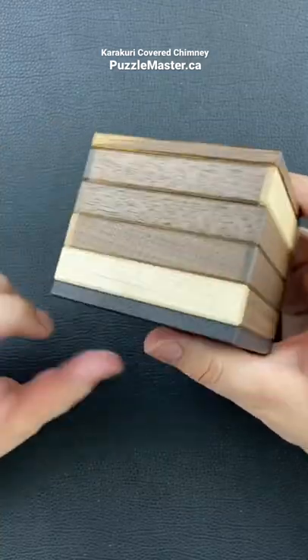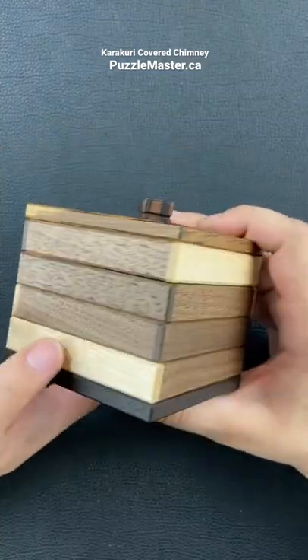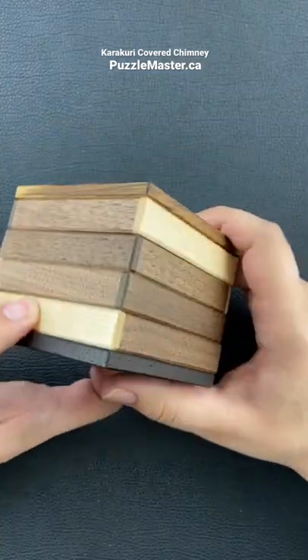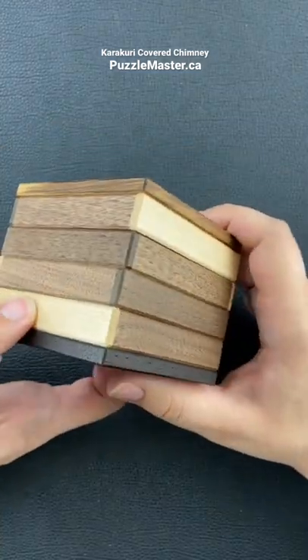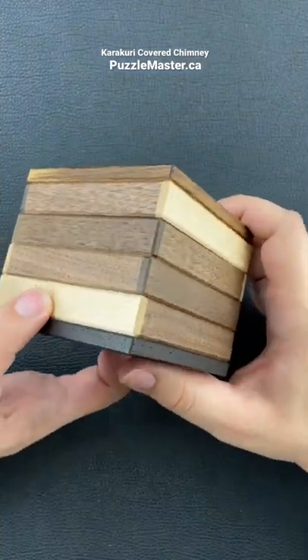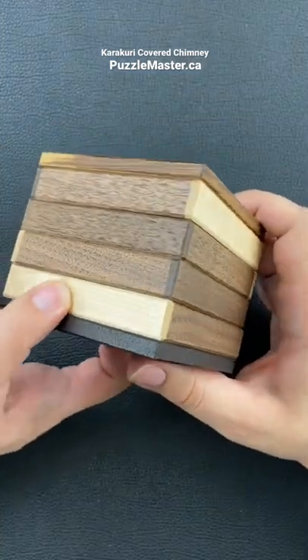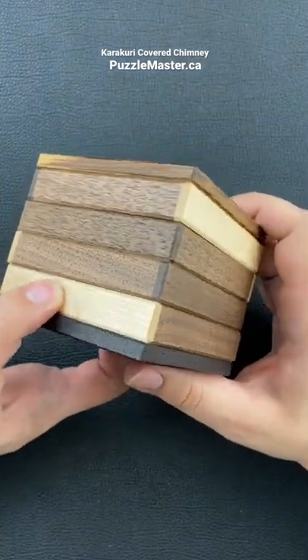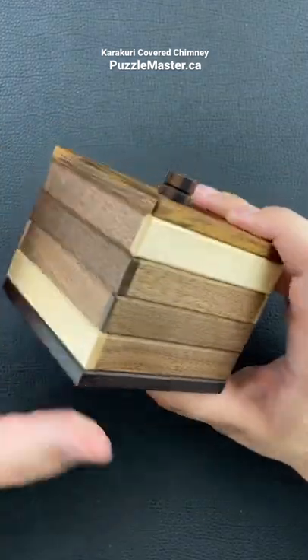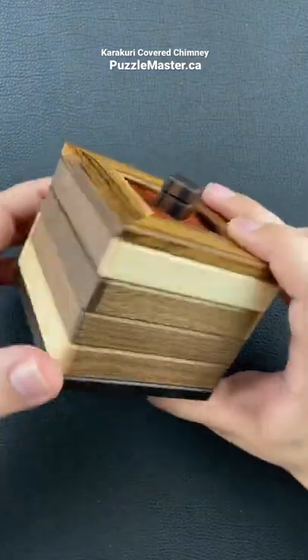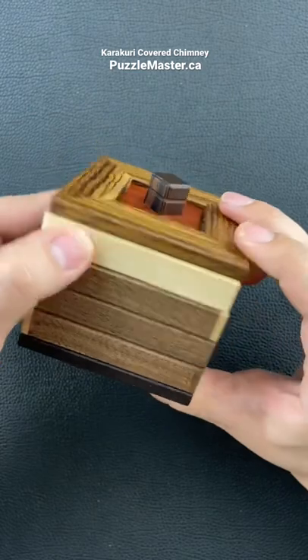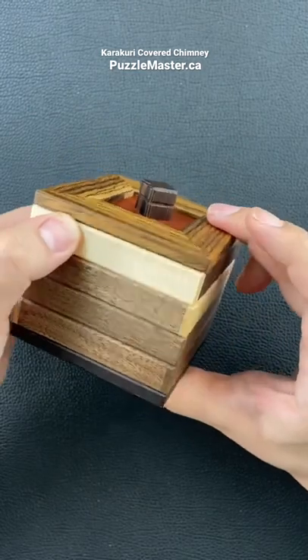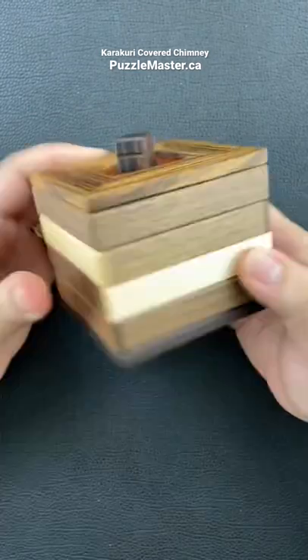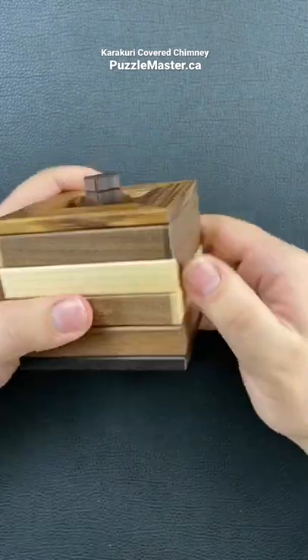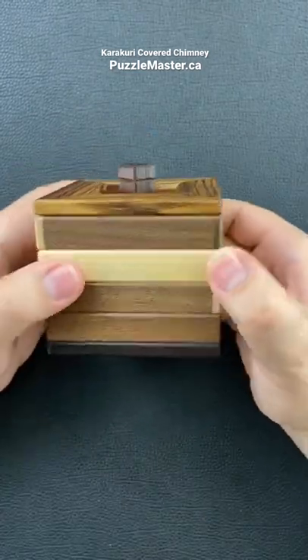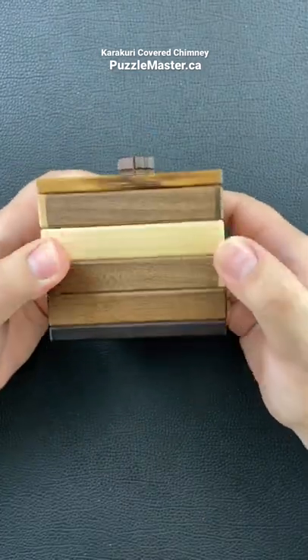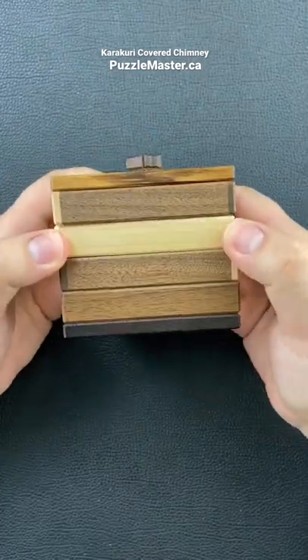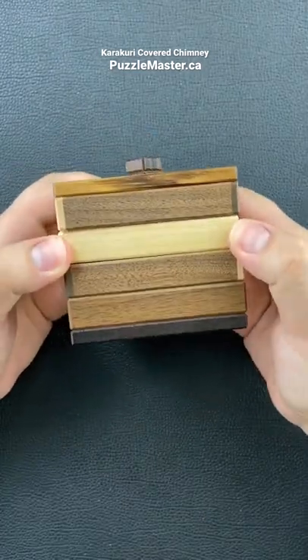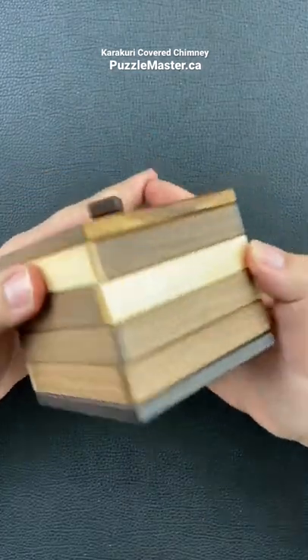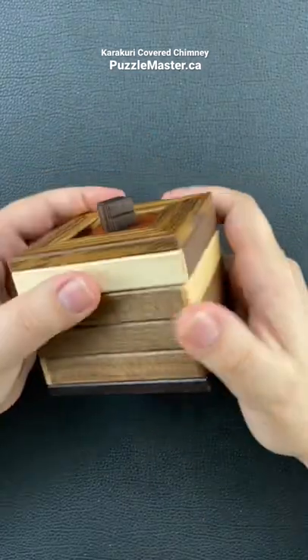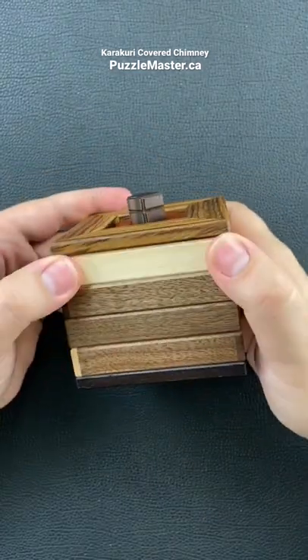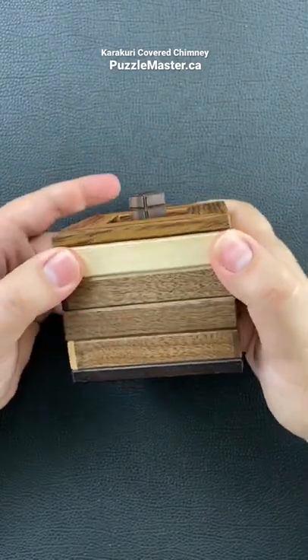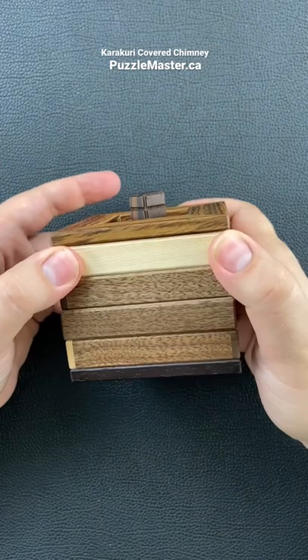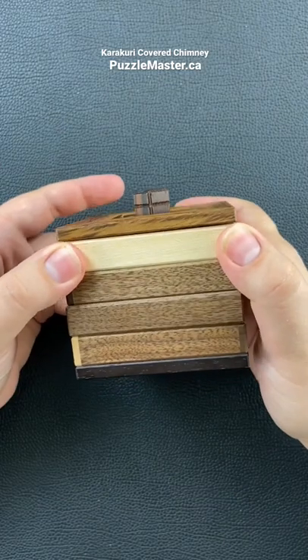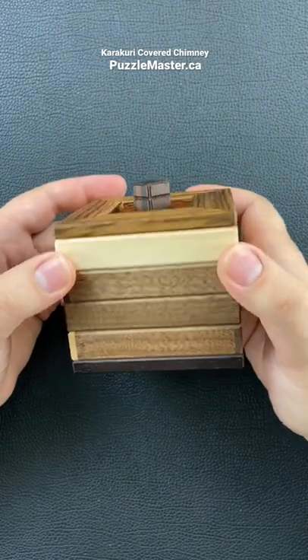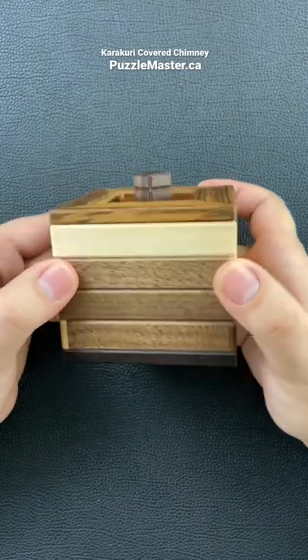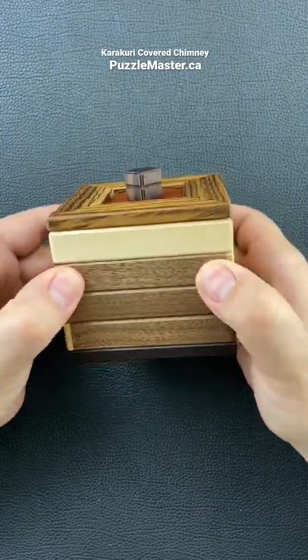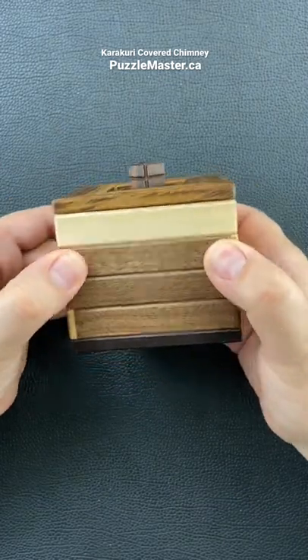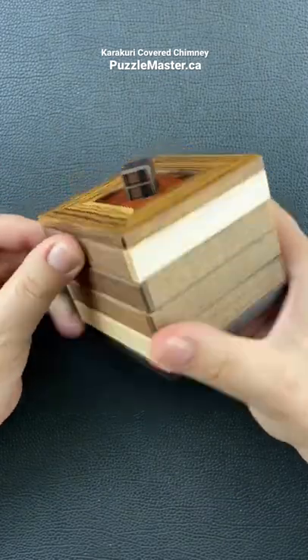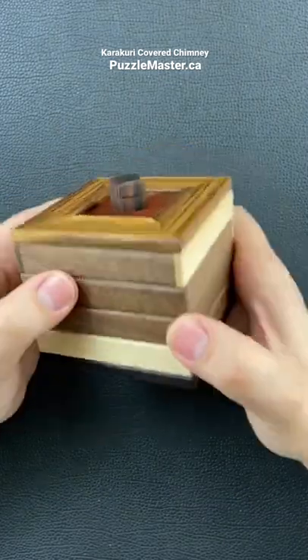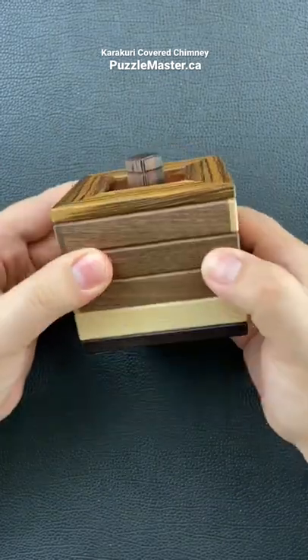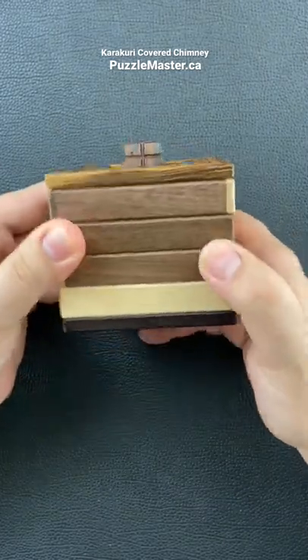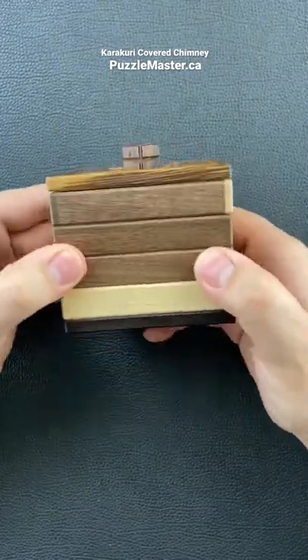The only thing you notice at first is that these panels click on the sides. Each of the pieces are only able to be pushed from the white side. If you try to push it from one of the brown sides, it actually doesn't work.